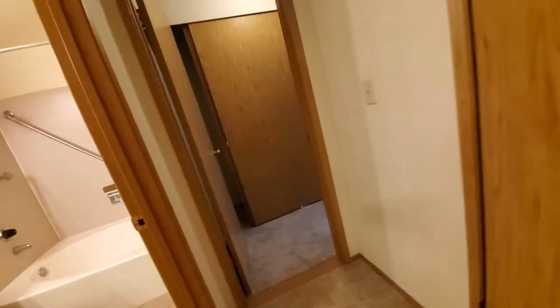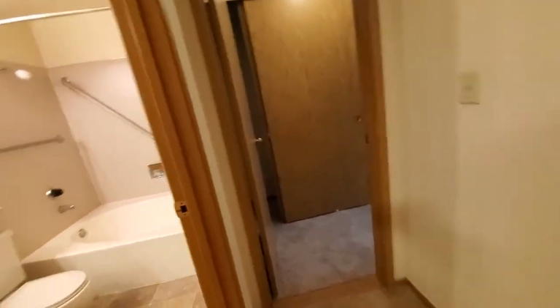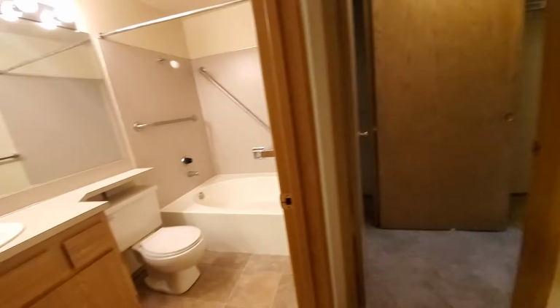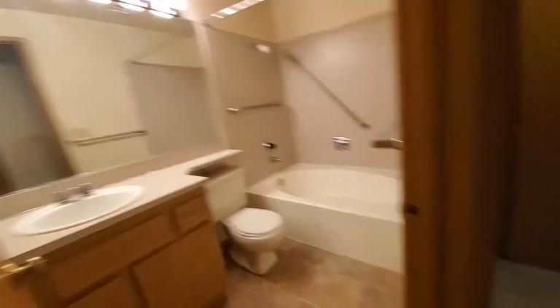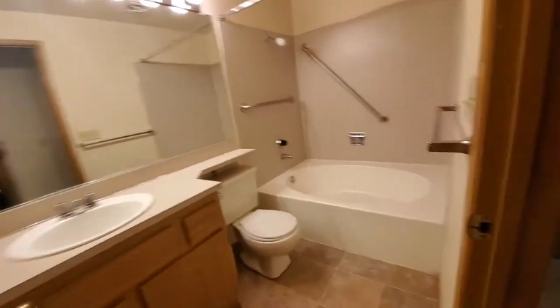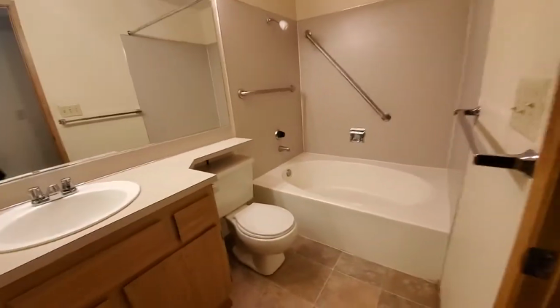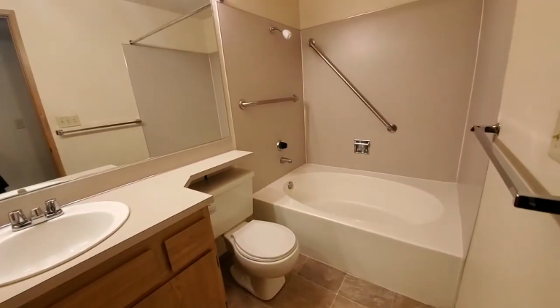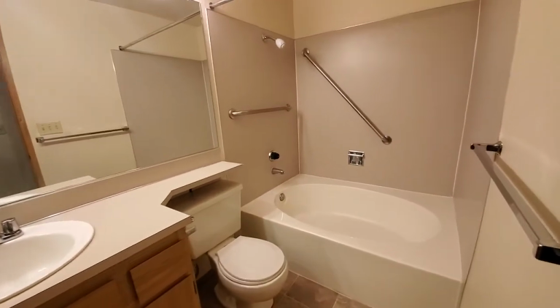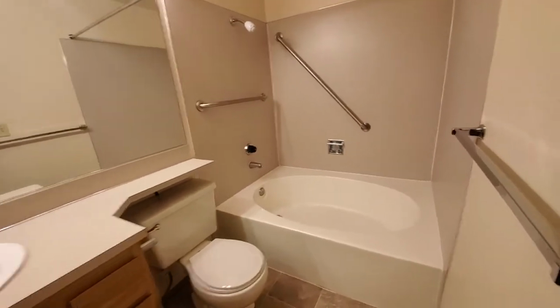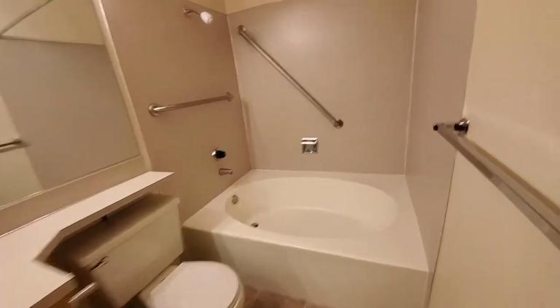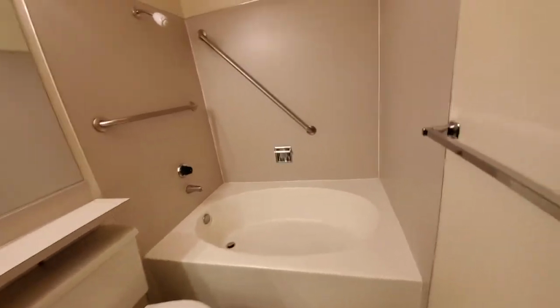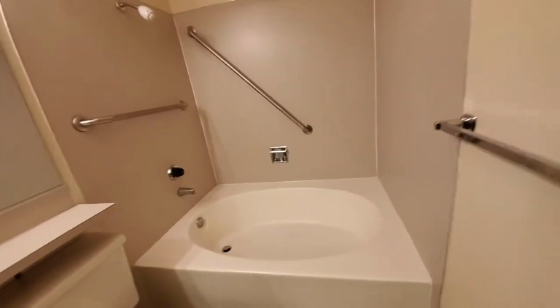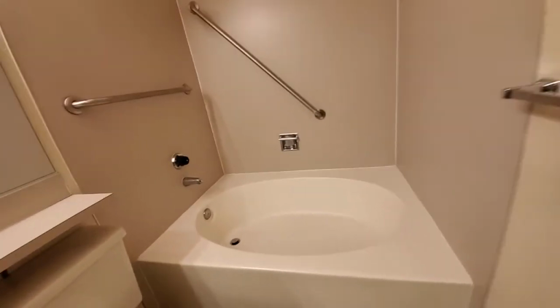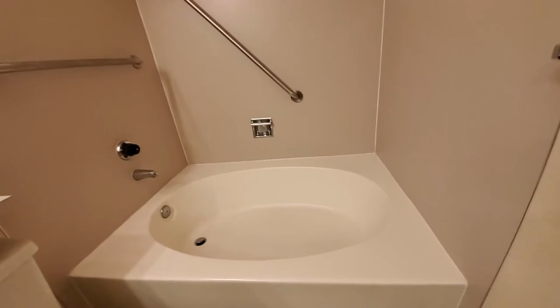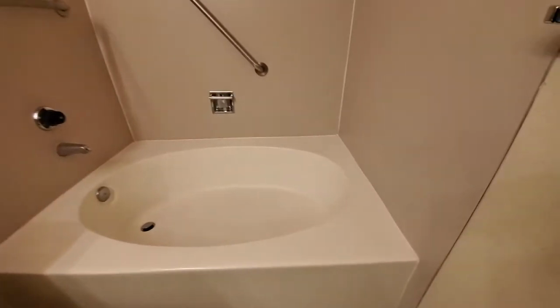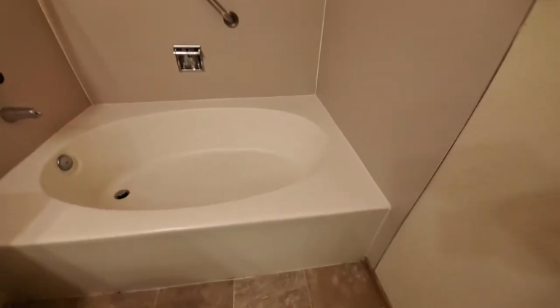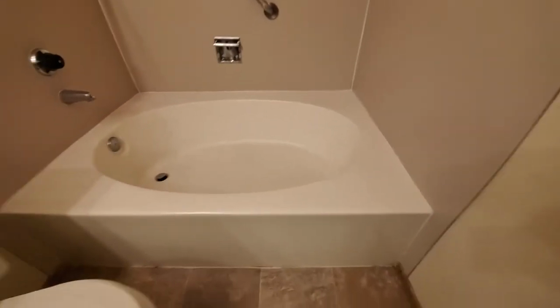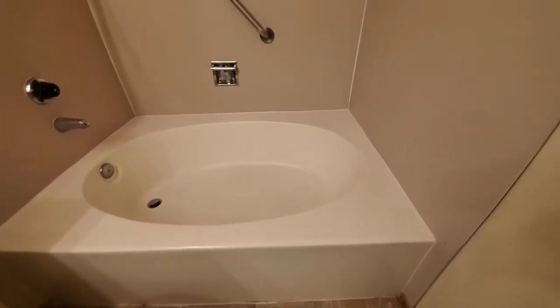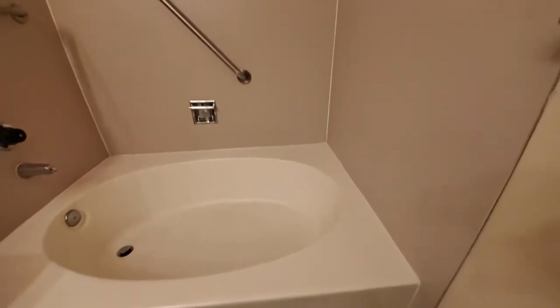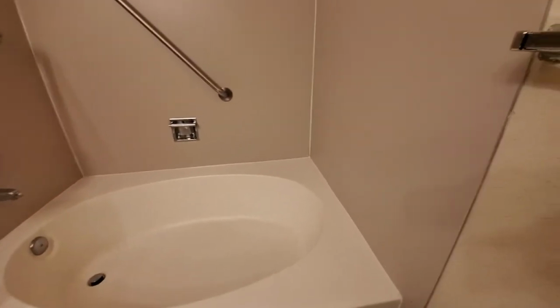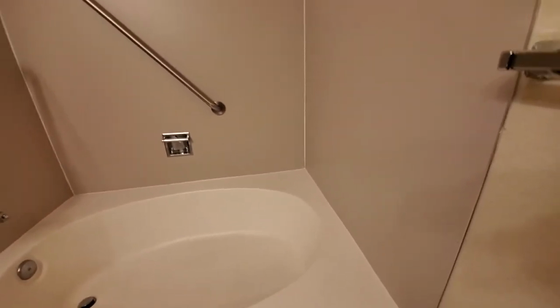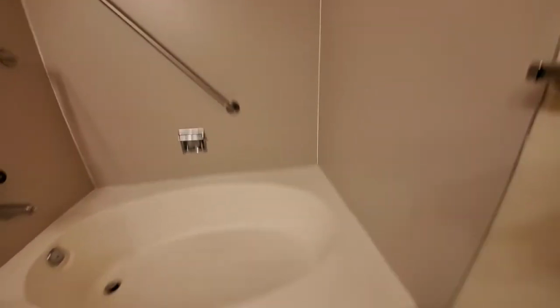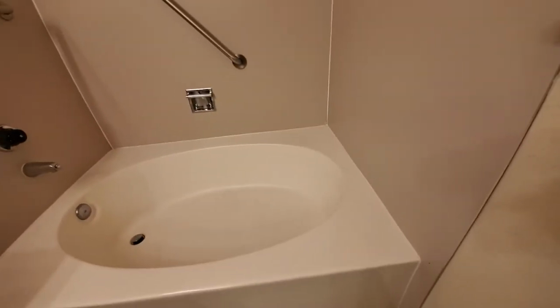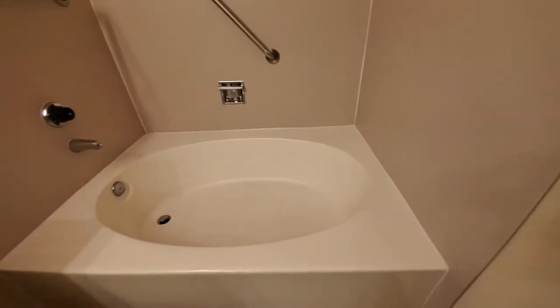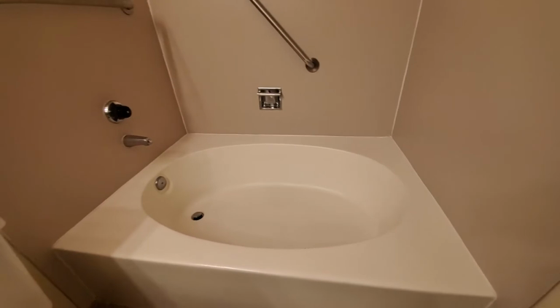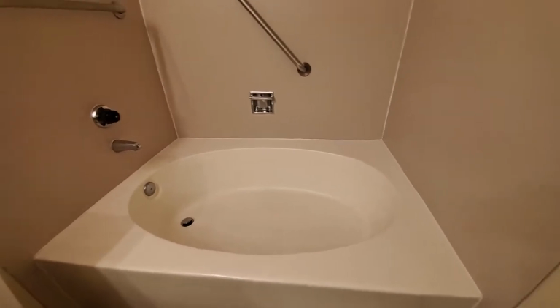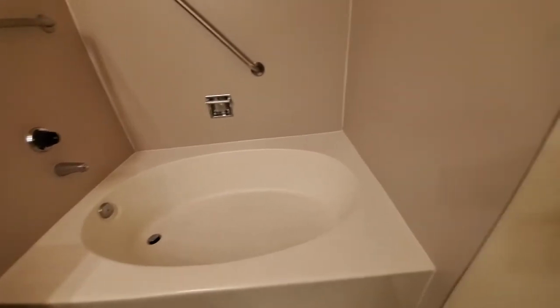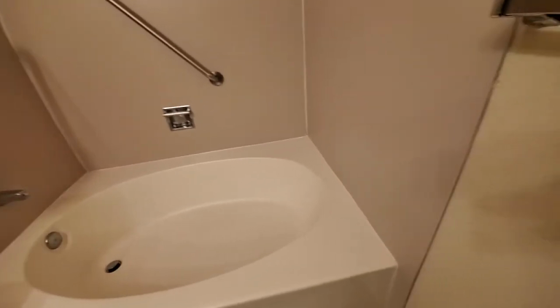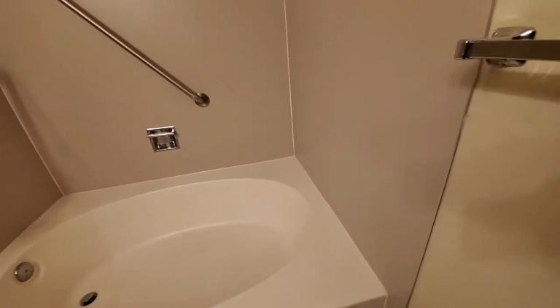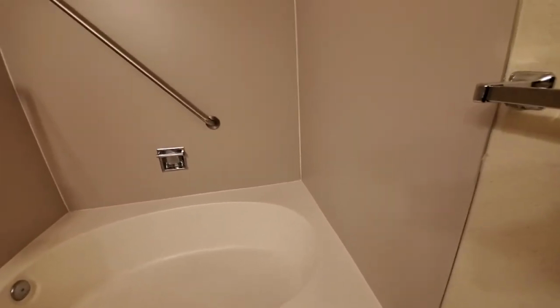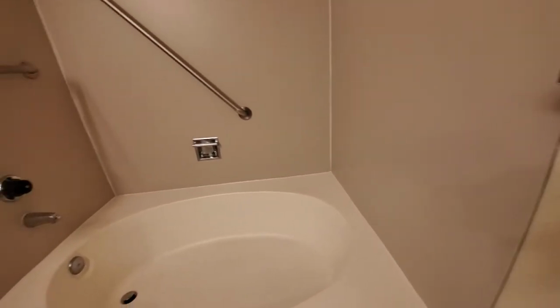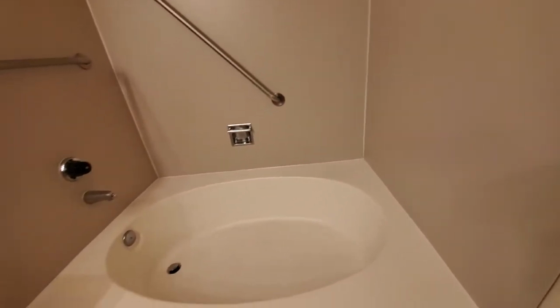And the second bathroom — this one features a really large tub. You could train for the Olympics in there: do laps, whatever.